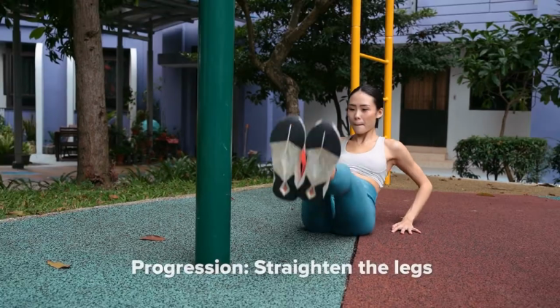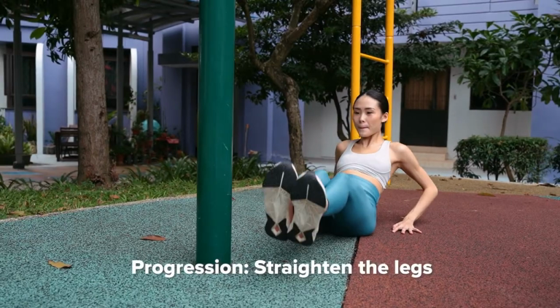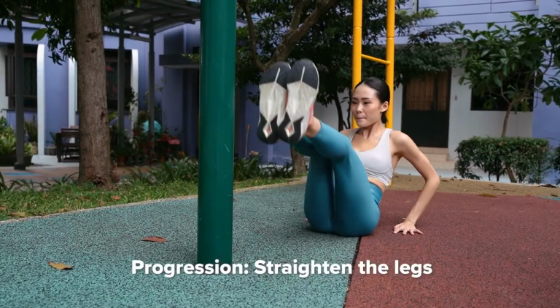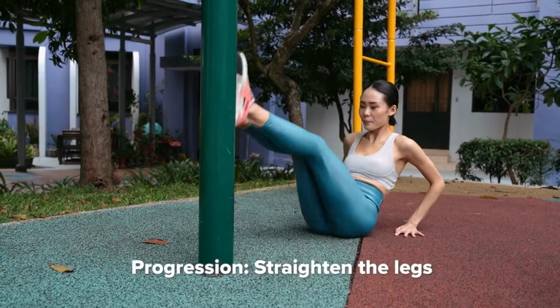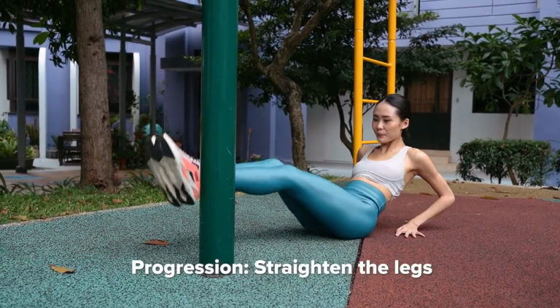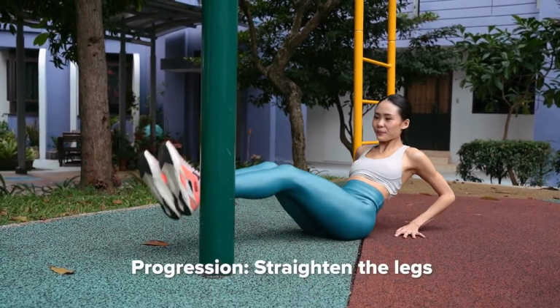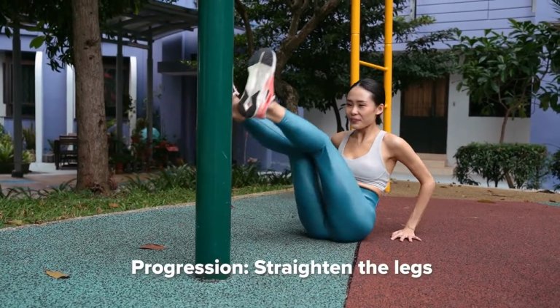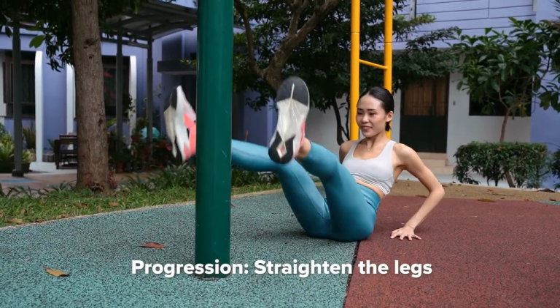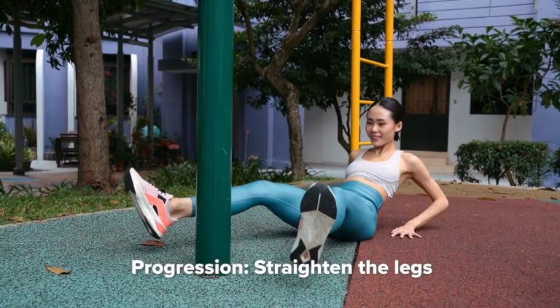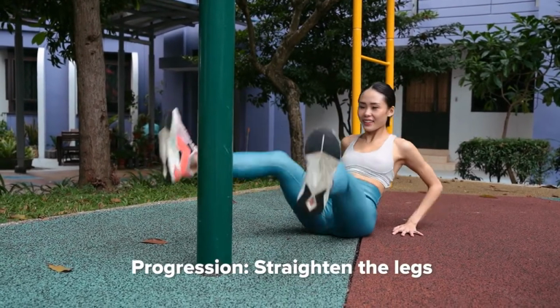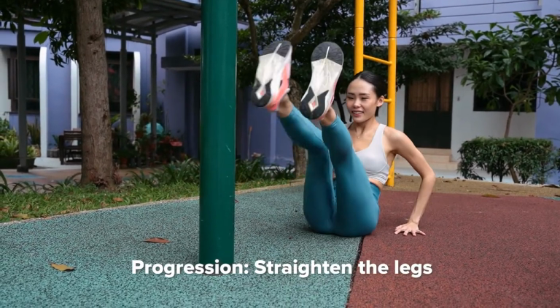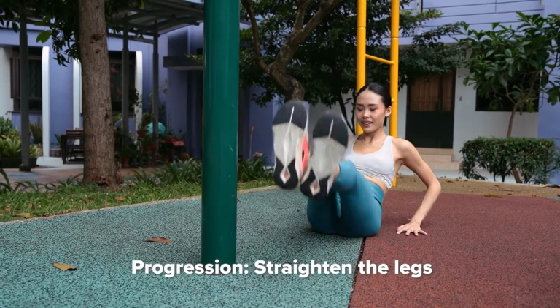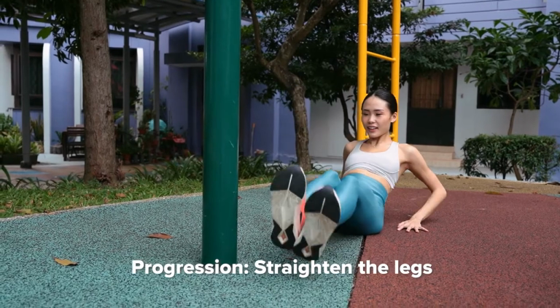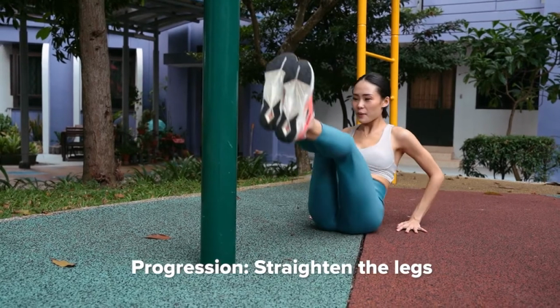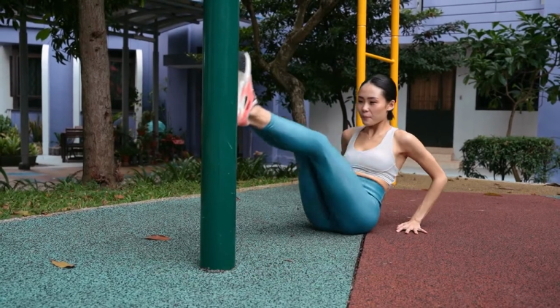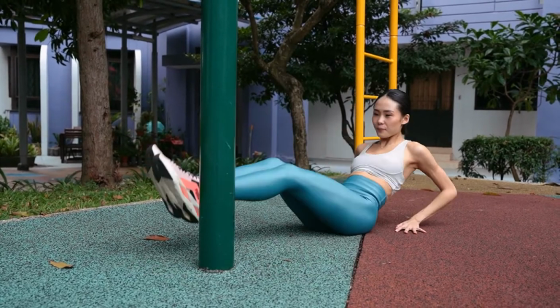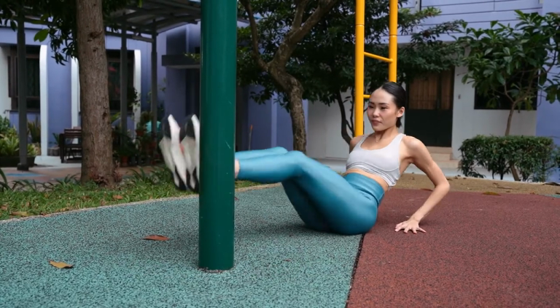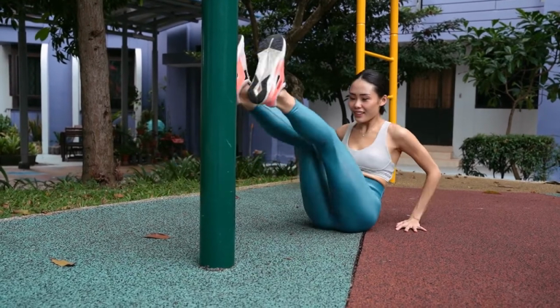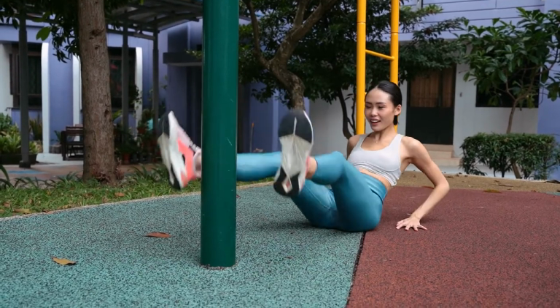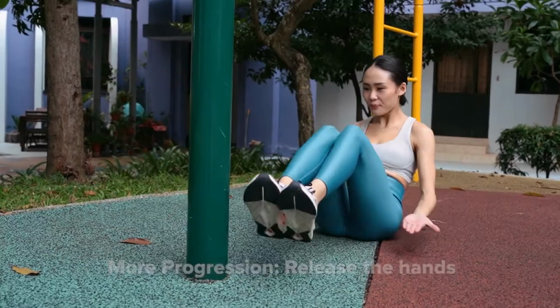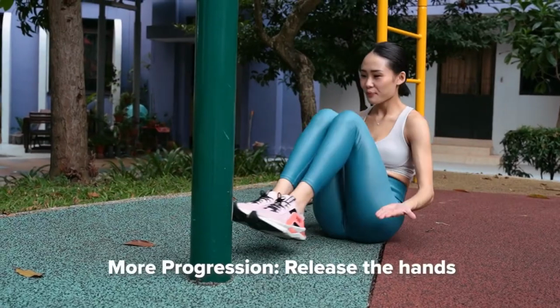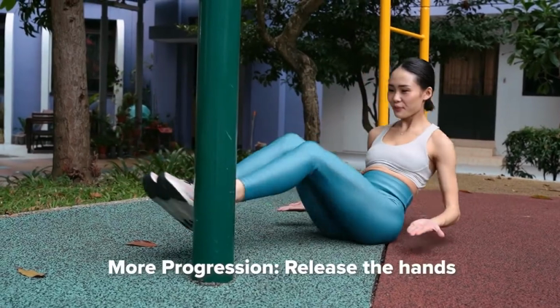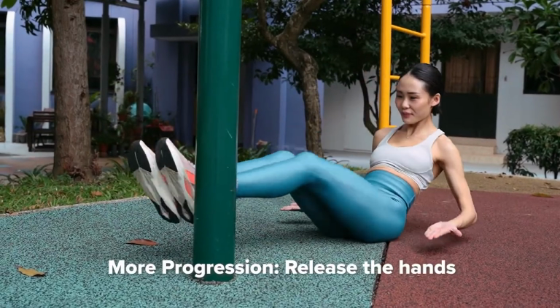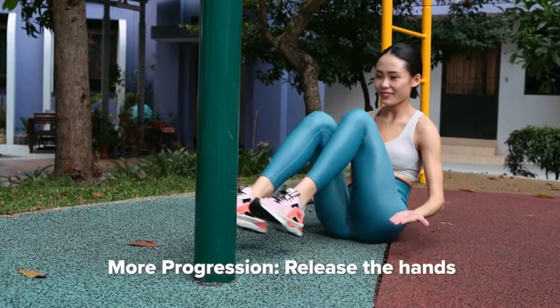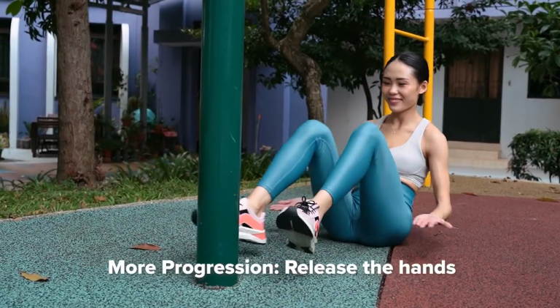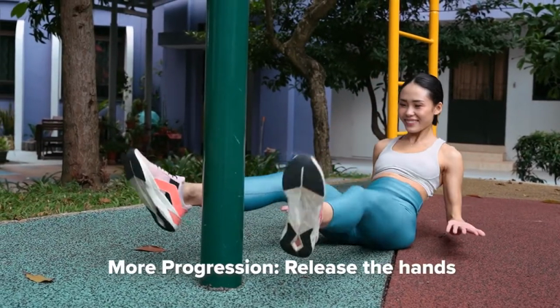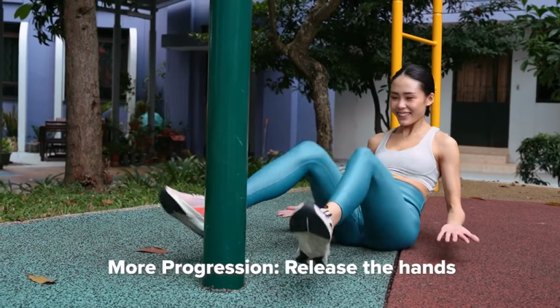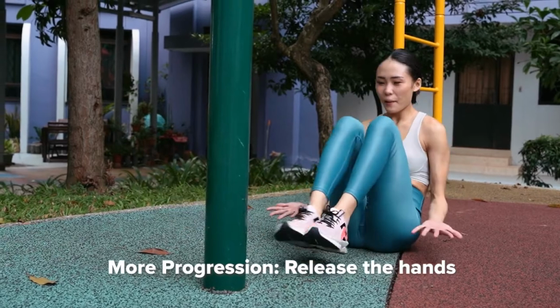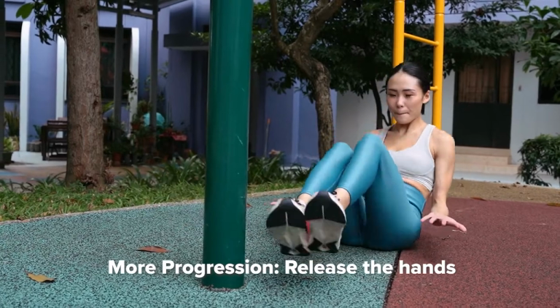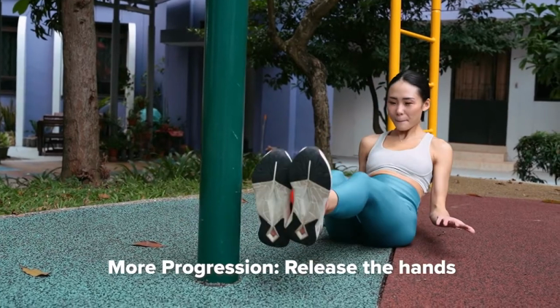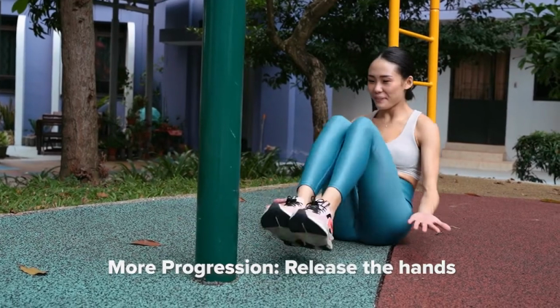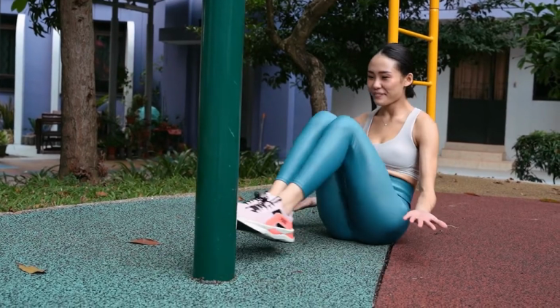To make this harder, we will go up and down instead. If you want to make this even harder, release both hands and use just your core to support yourself.